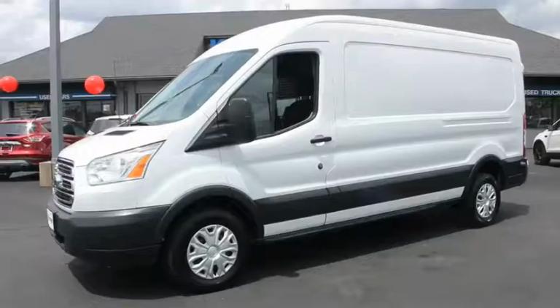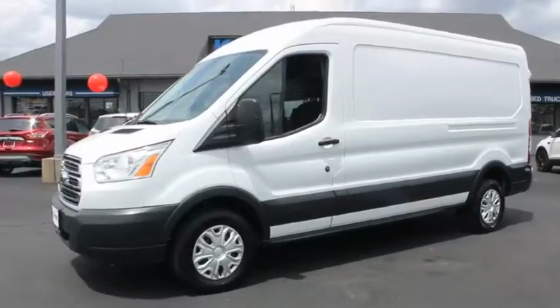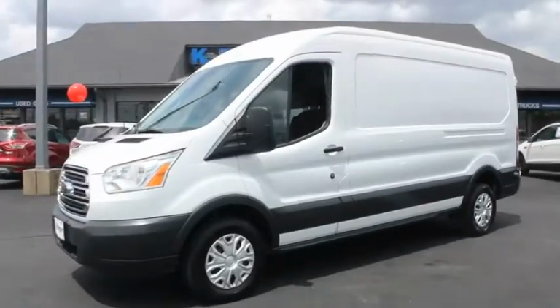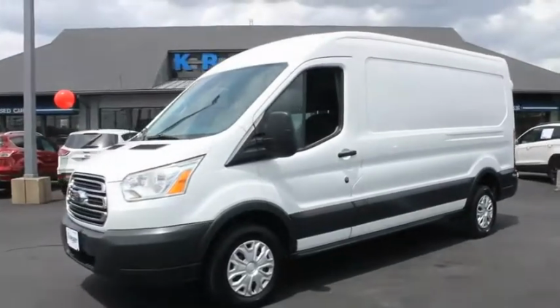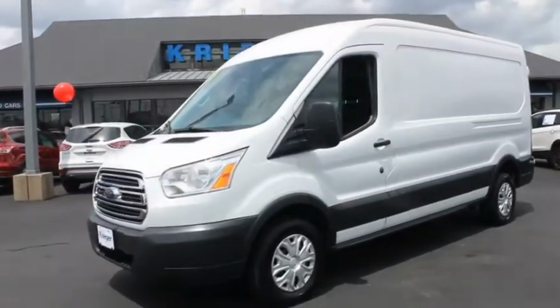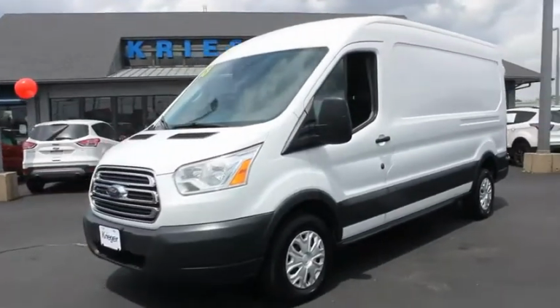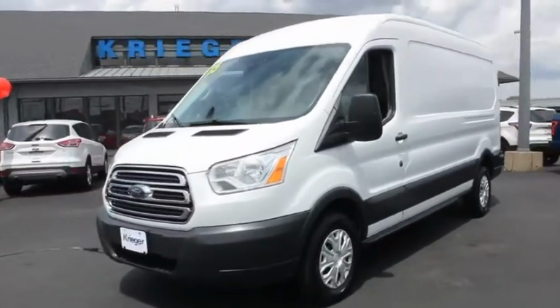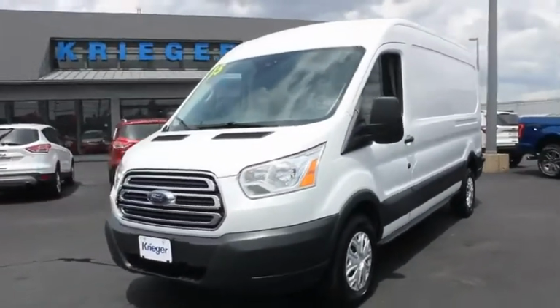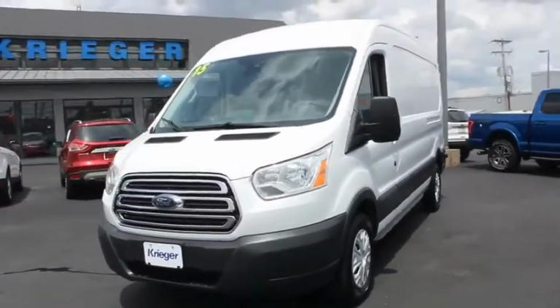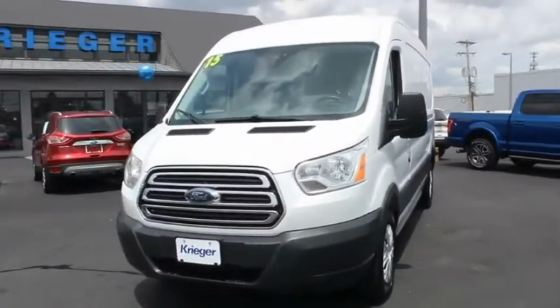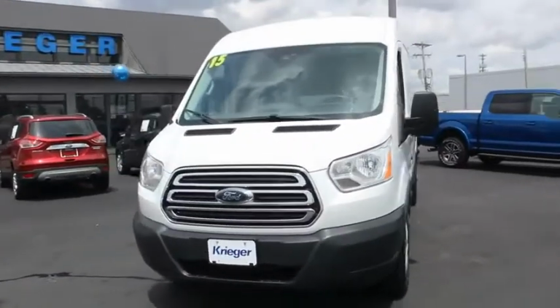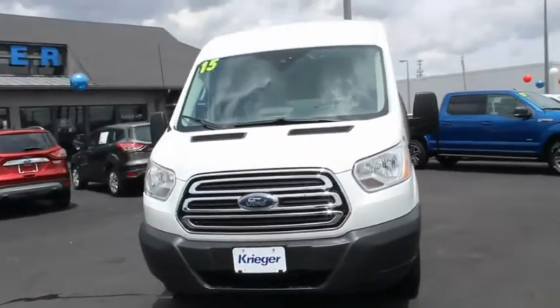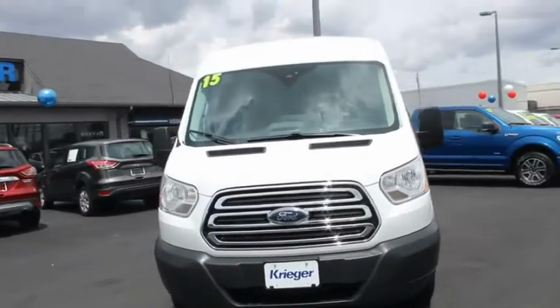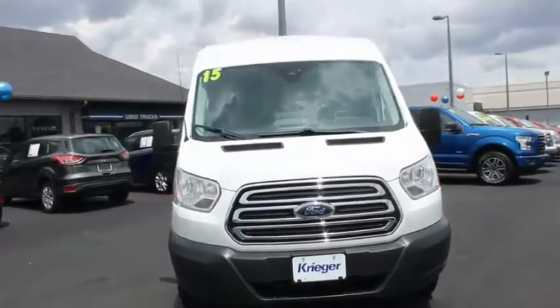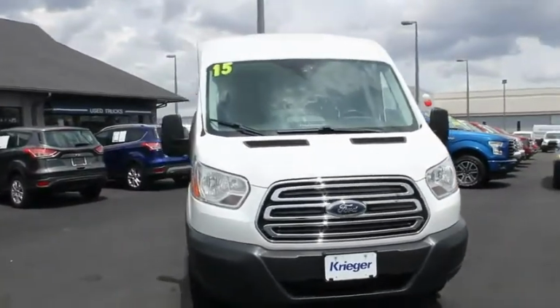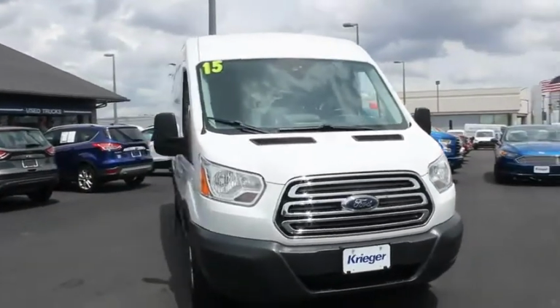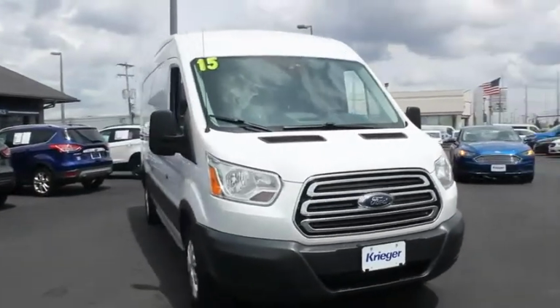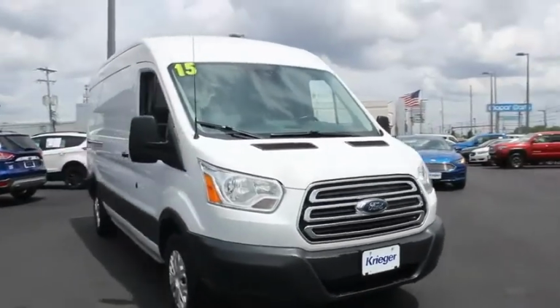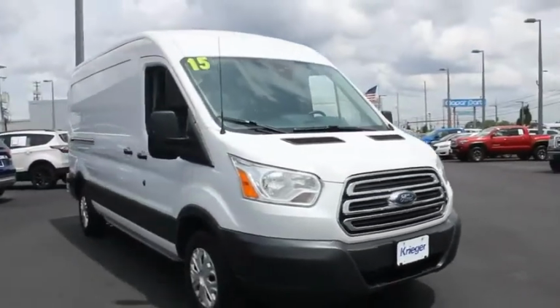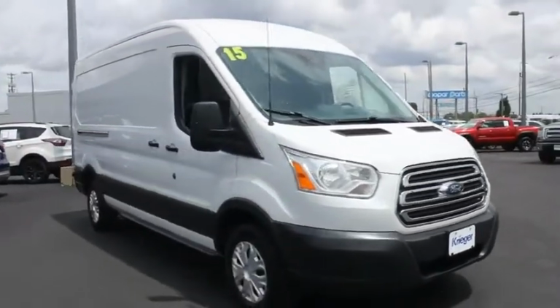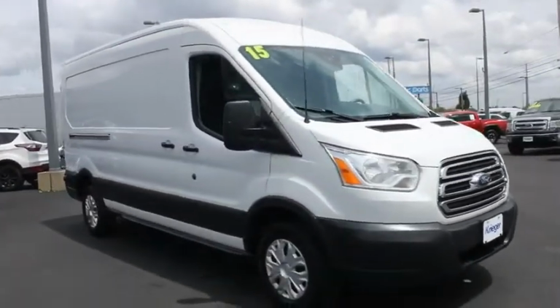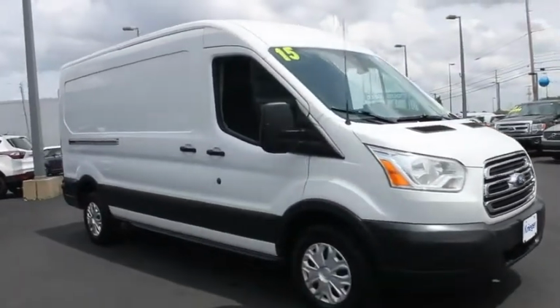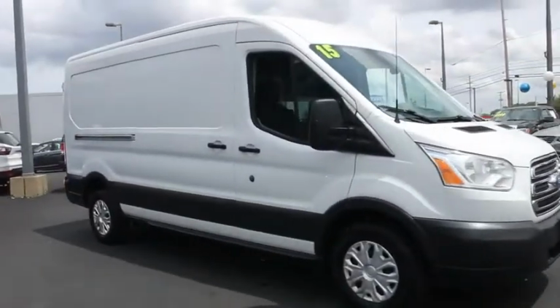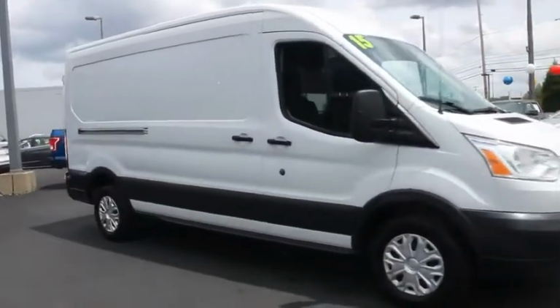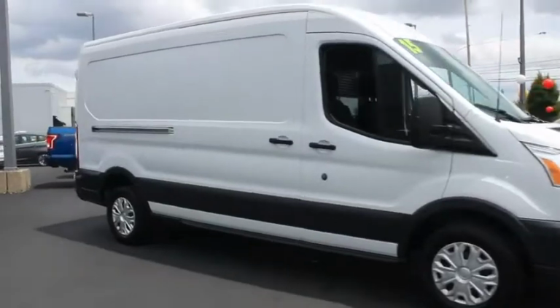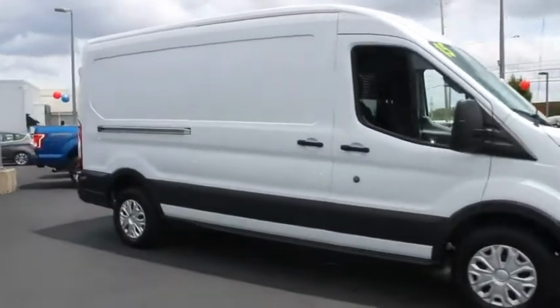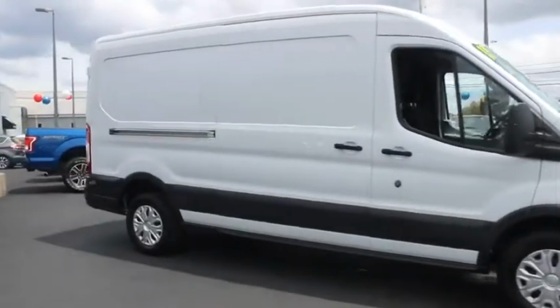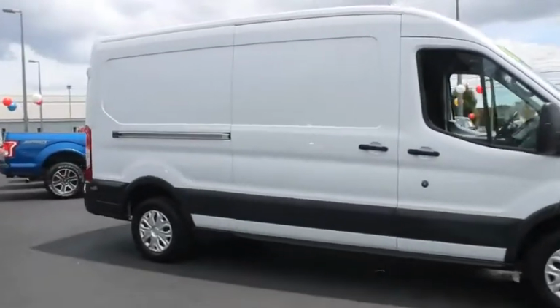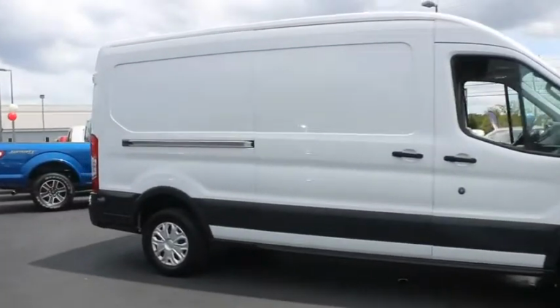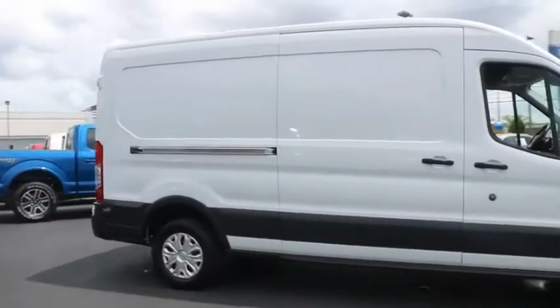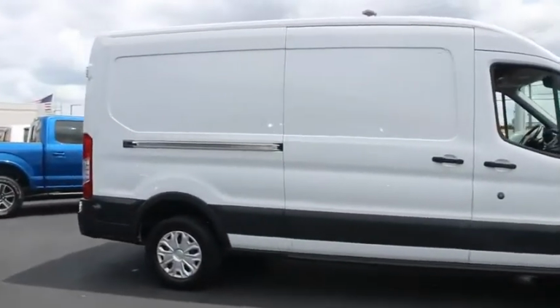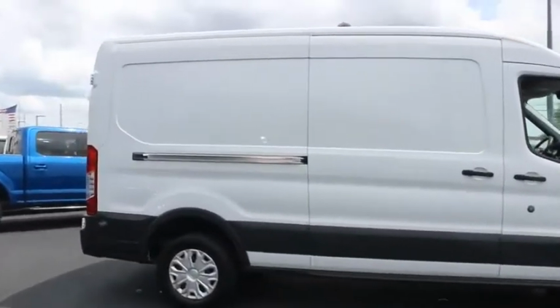Looking for the right vehicle? Check out the 2015 Ford Transit 250. The Transit 250 comes in numerous configurations, impressive payload, and towing capacity. It is comfortable and easy to drive.